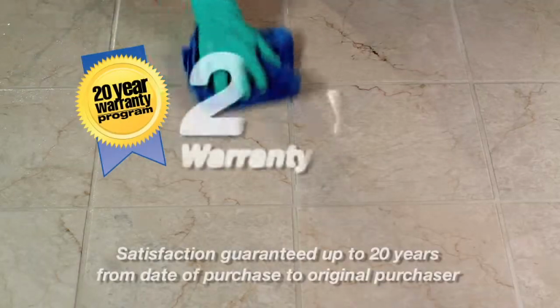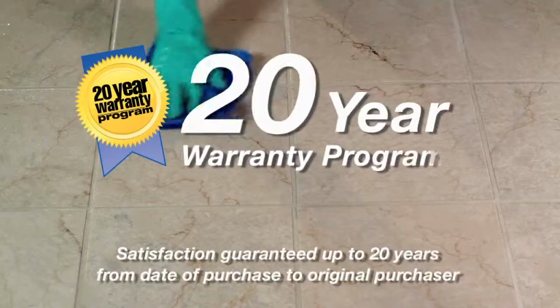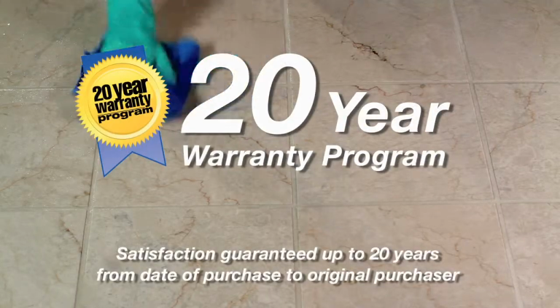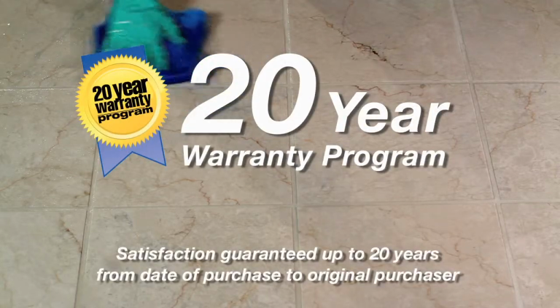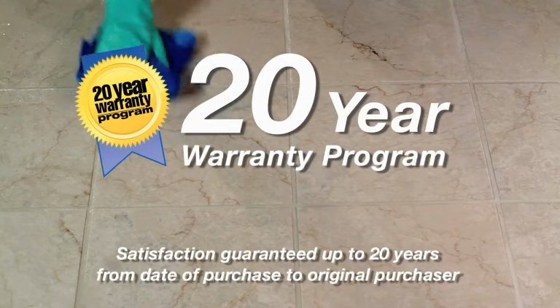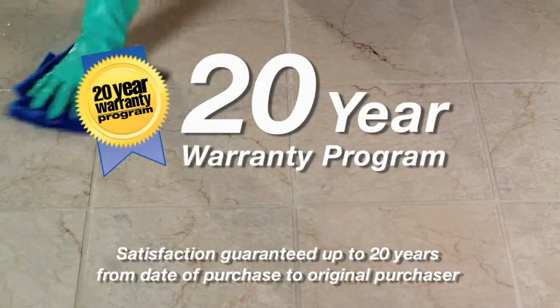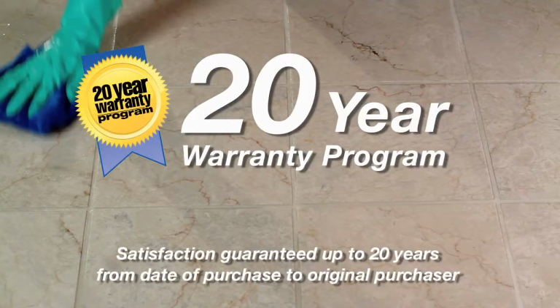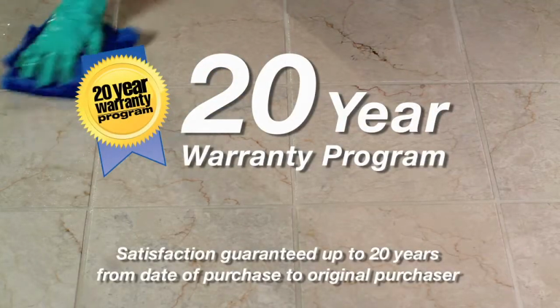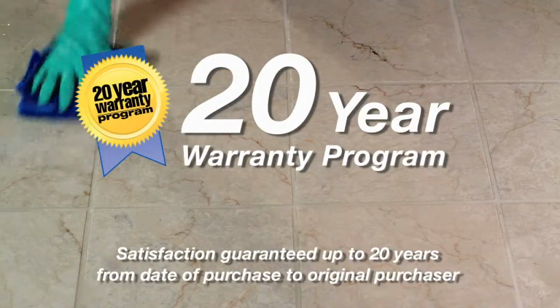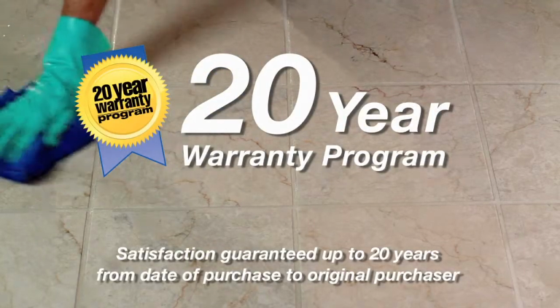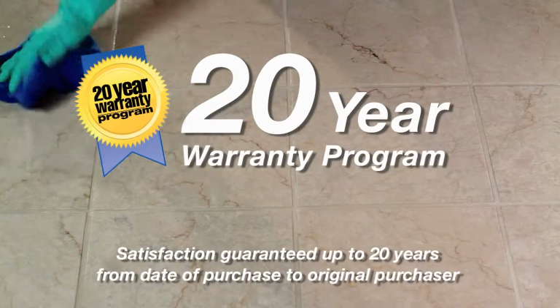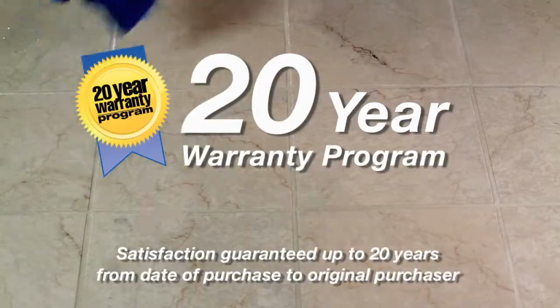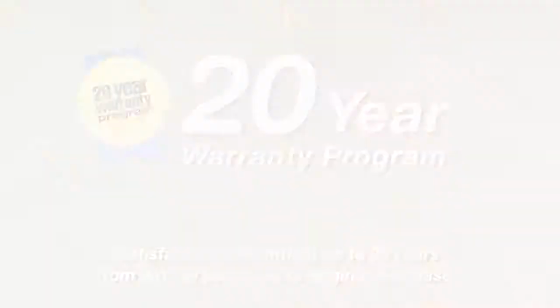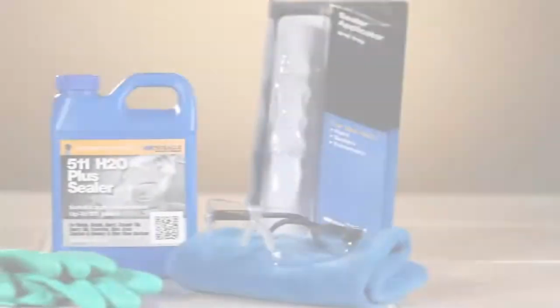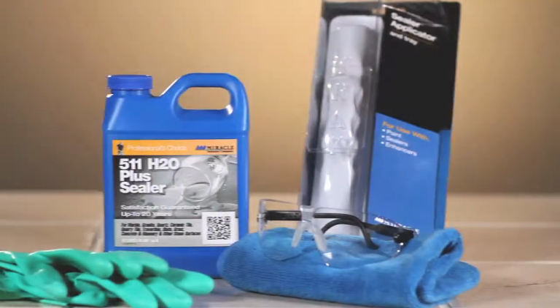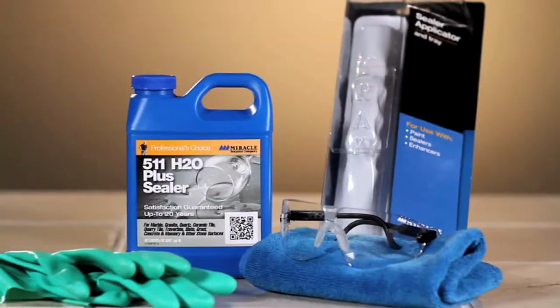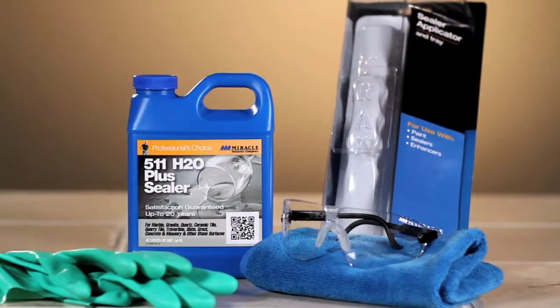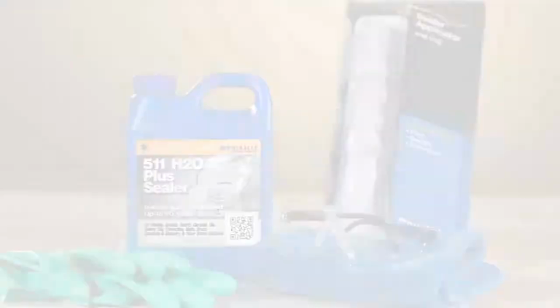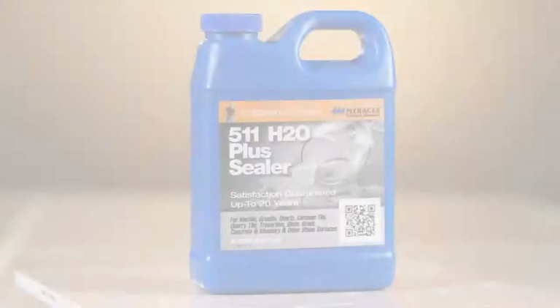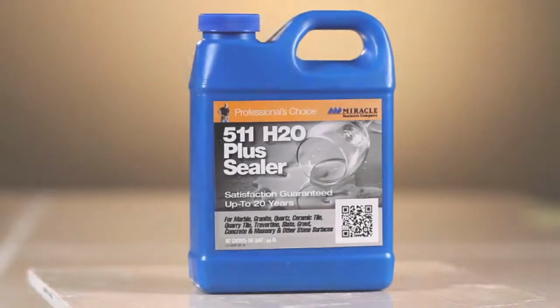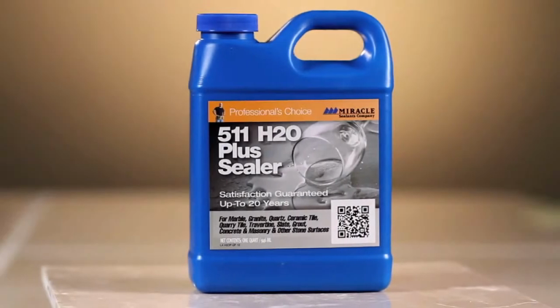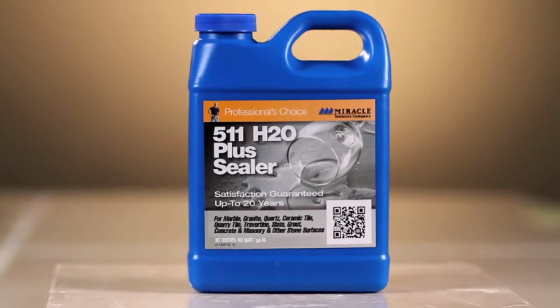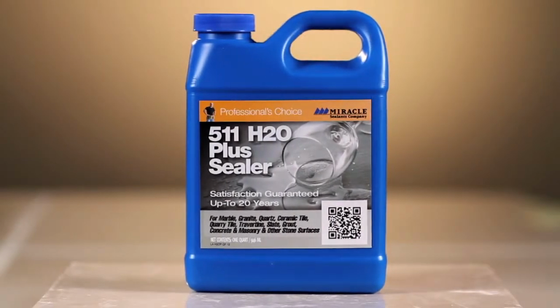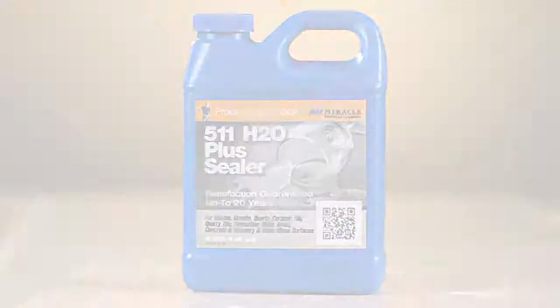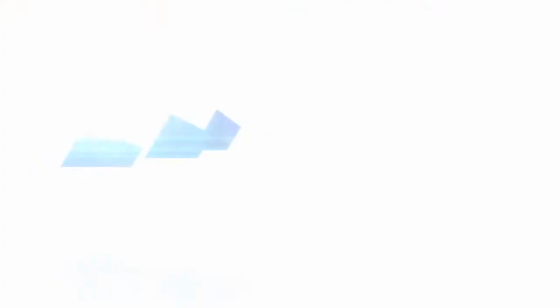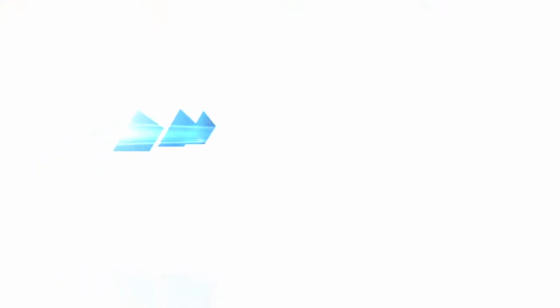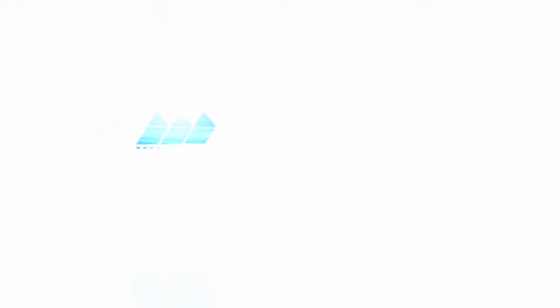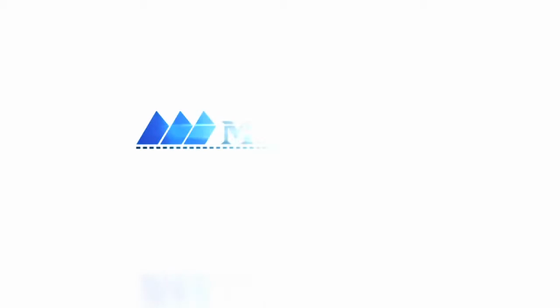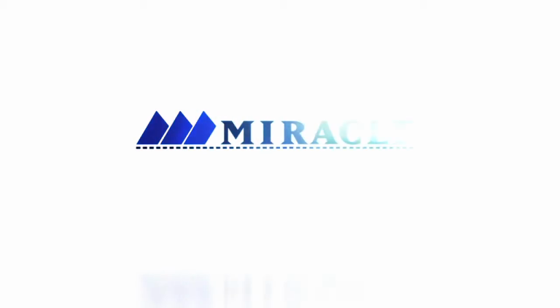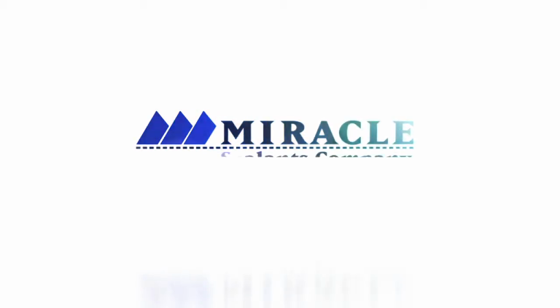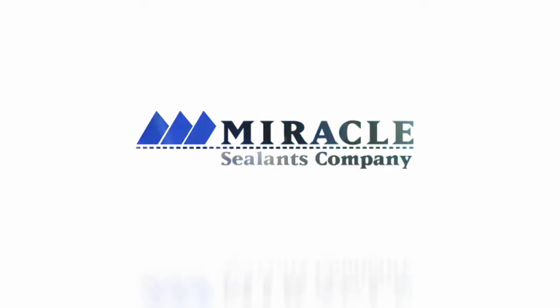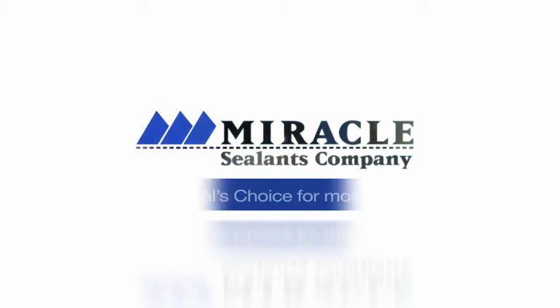It's backed by Miracle Sealants' industry-leading warranty for up to 20 years. Protect your investment with 511H2O+, premium-grade, high-performance products by Miracle Sealants.